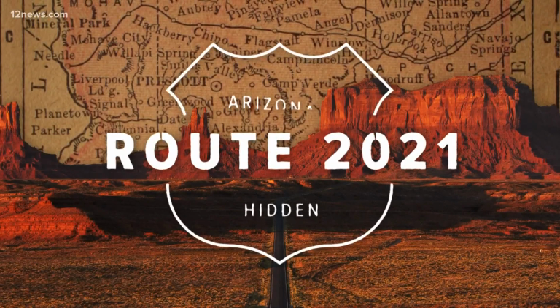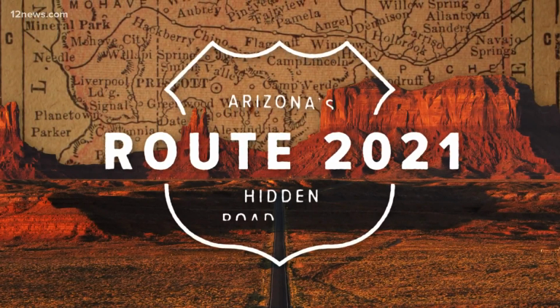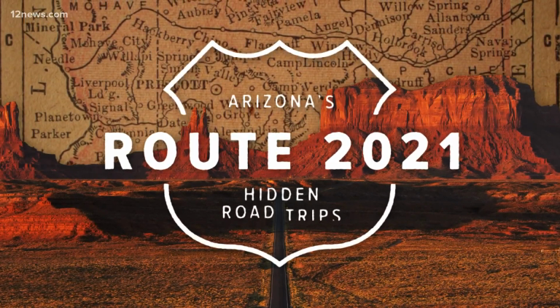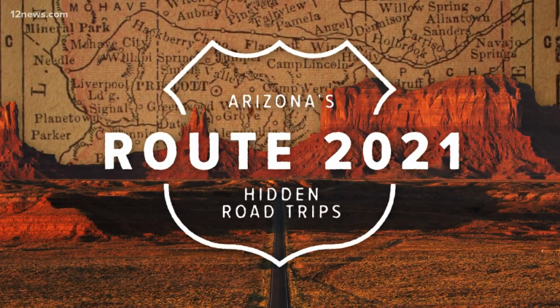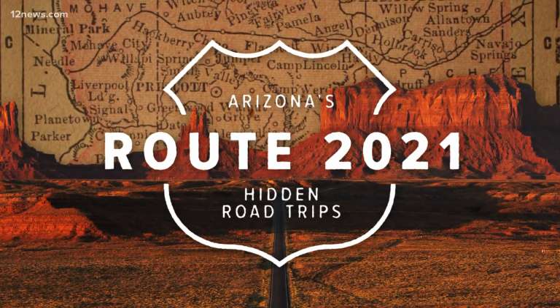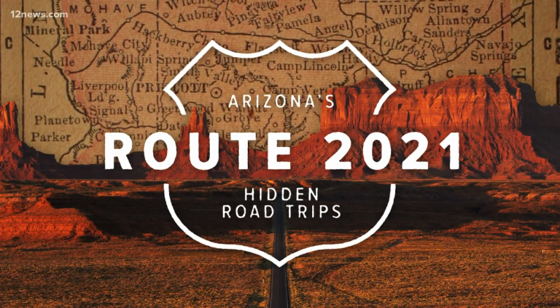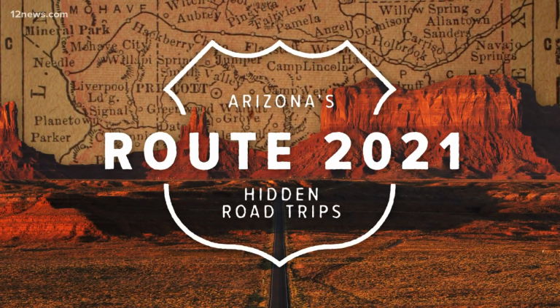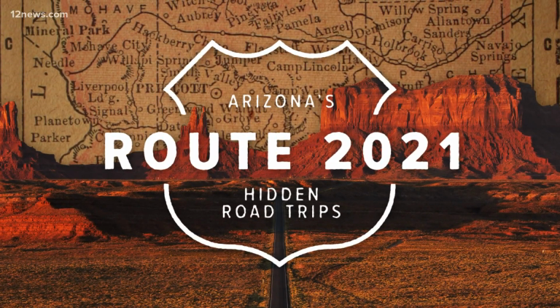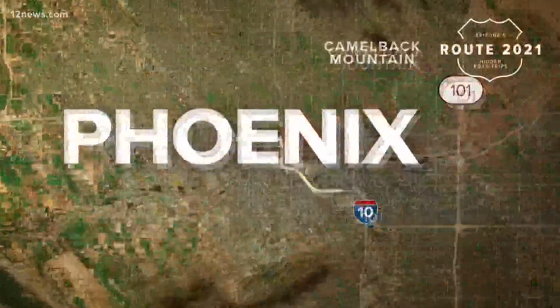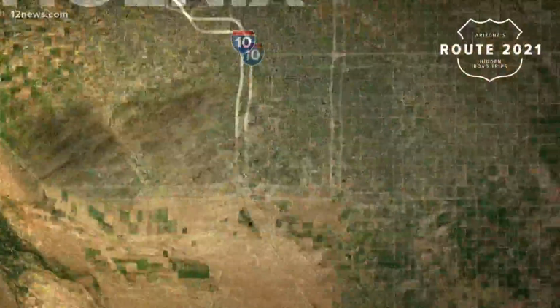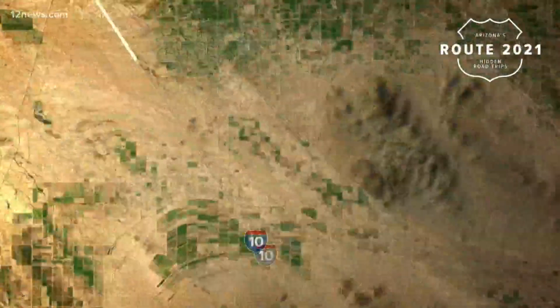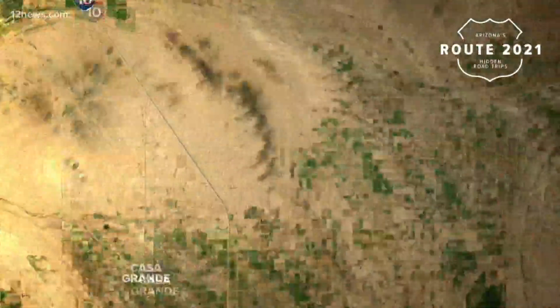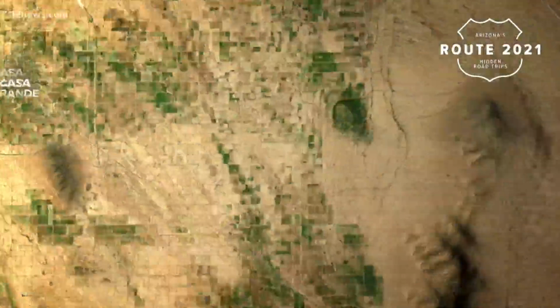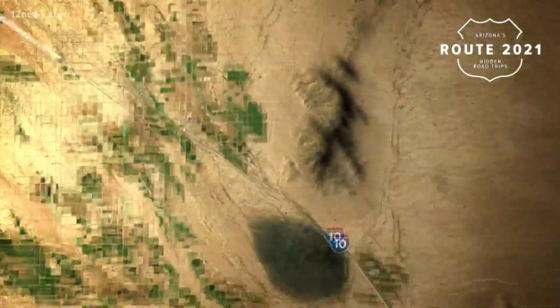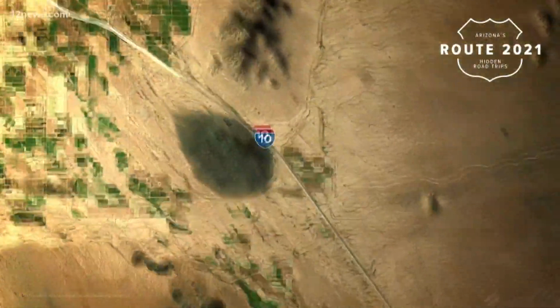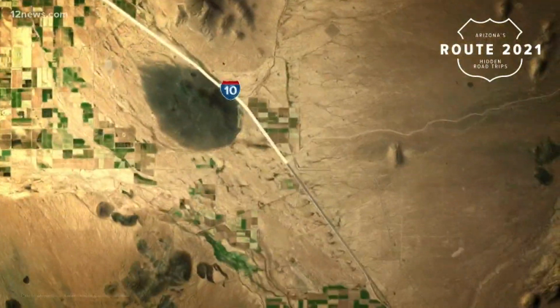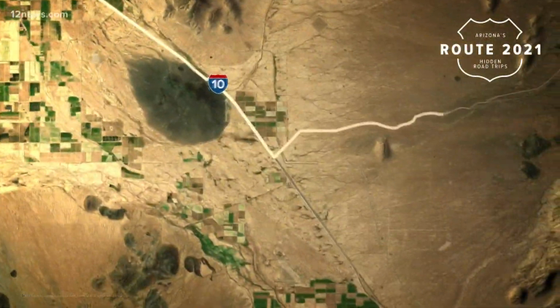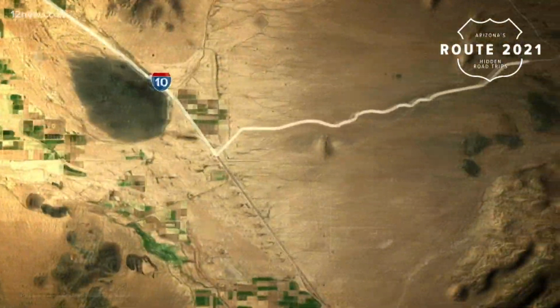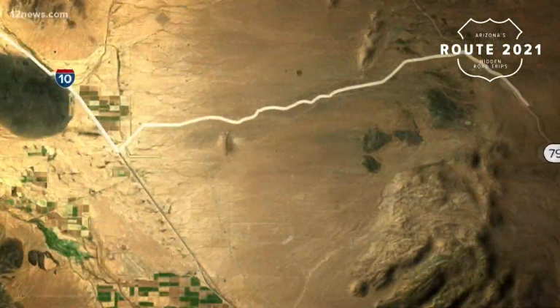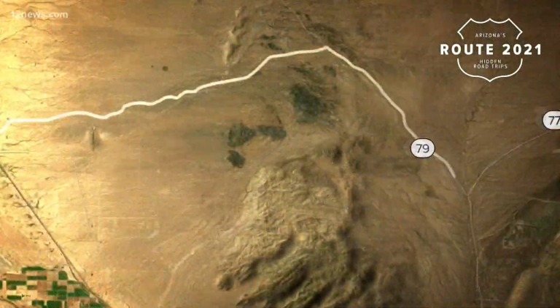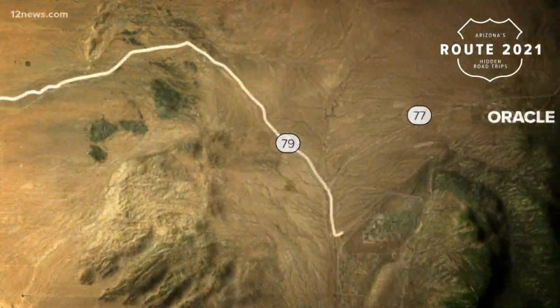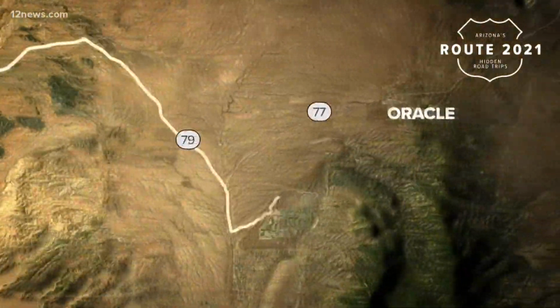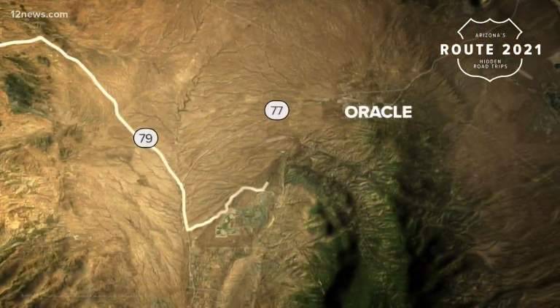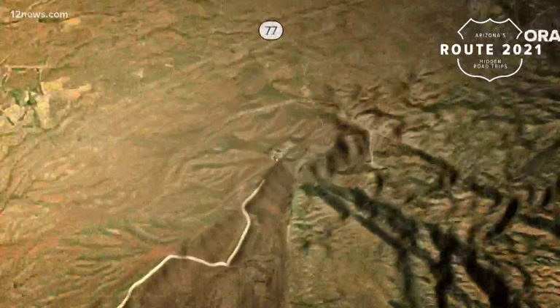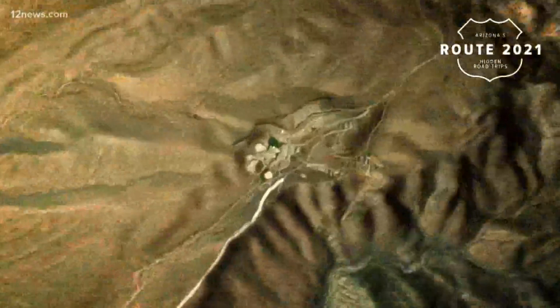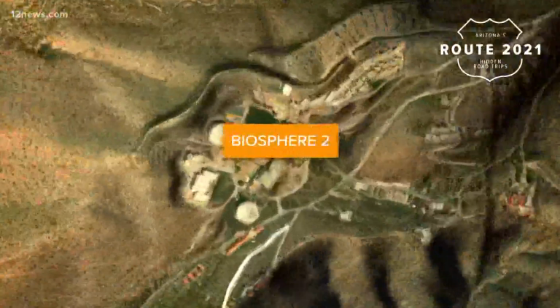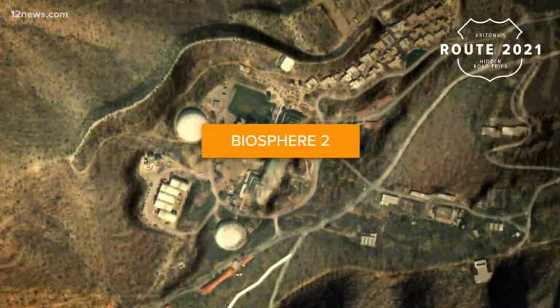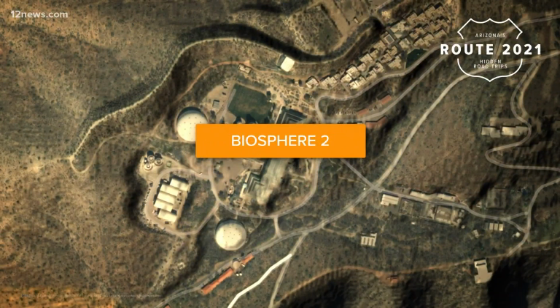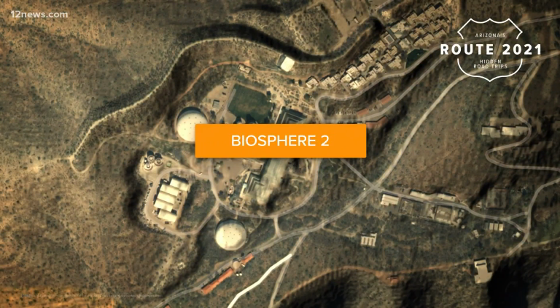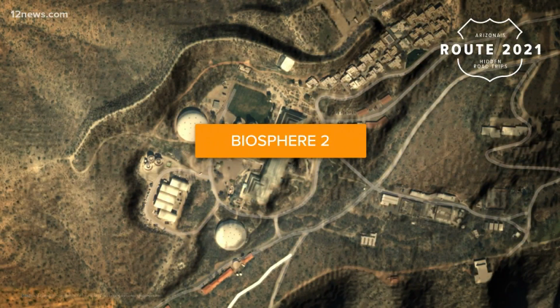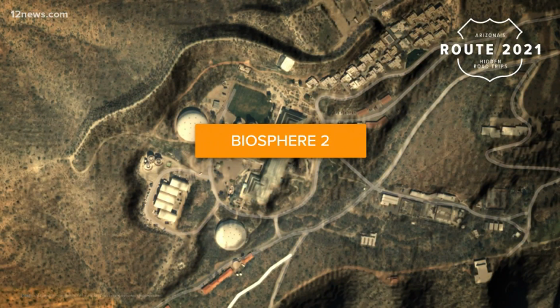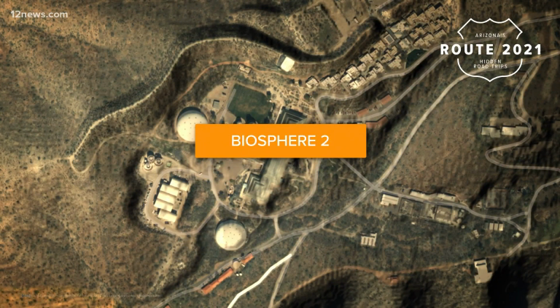In Route 2021, Team 12's Vanessa Ramirez and Crystal Henderson are hitting the road every Friday this month. They're showing us Arizona's hidden road trips, leaving from Phoenix to take us to different places we can explore on the way to a final must-see spot.